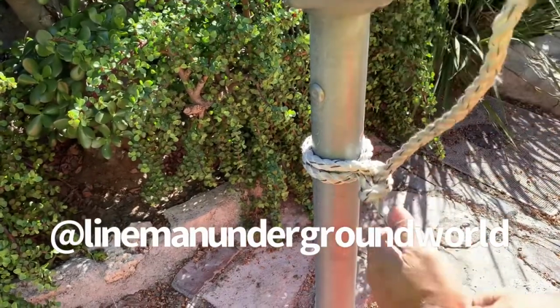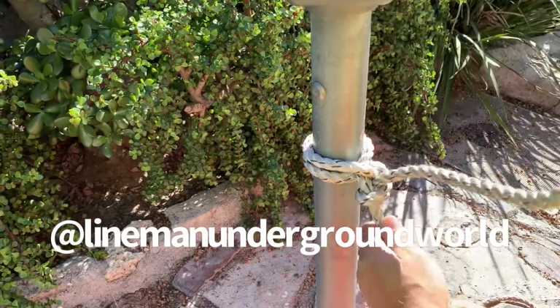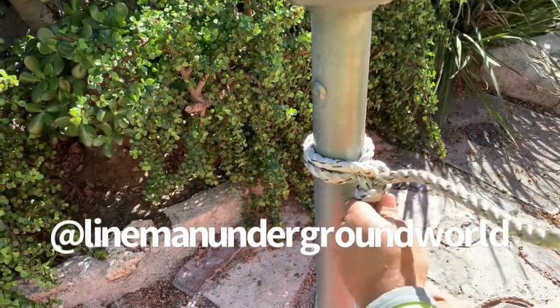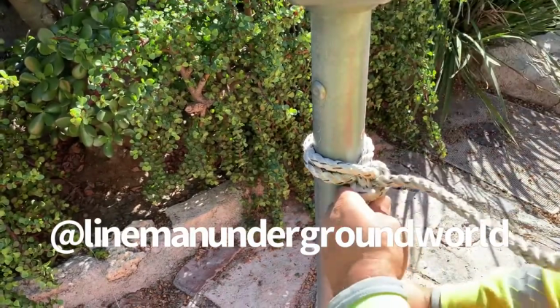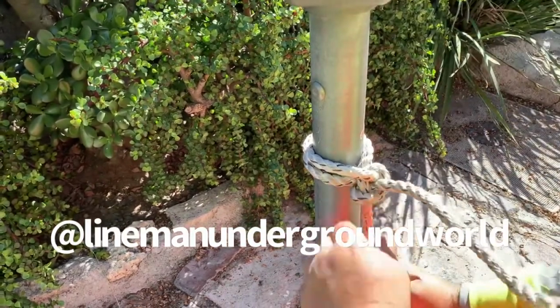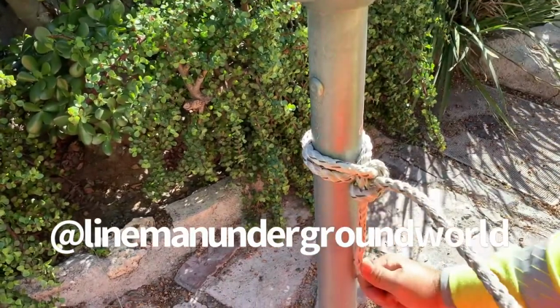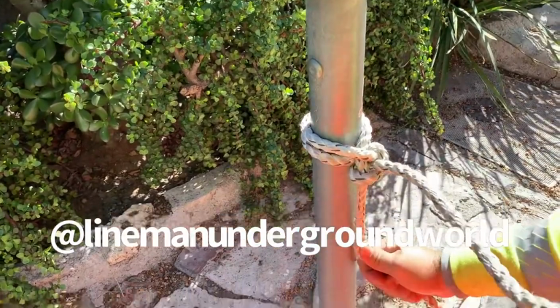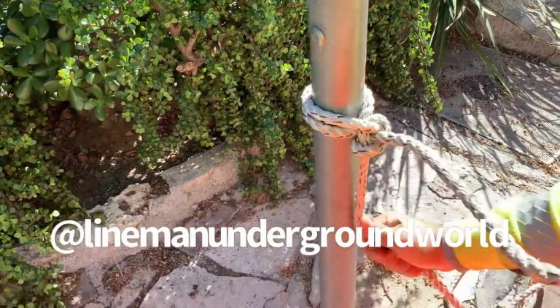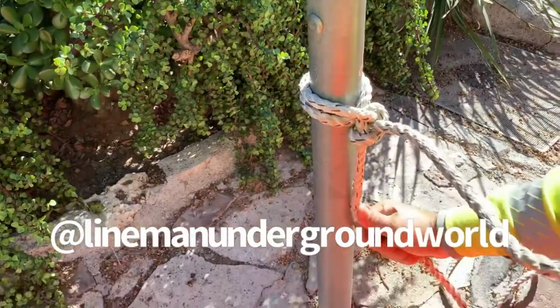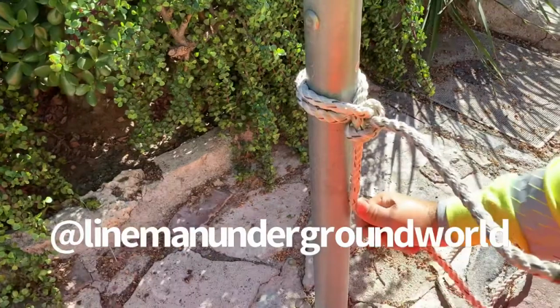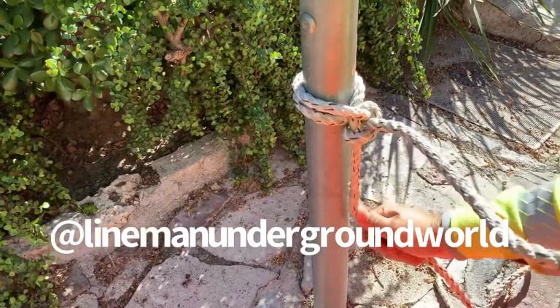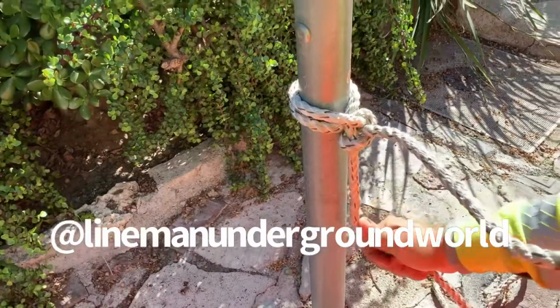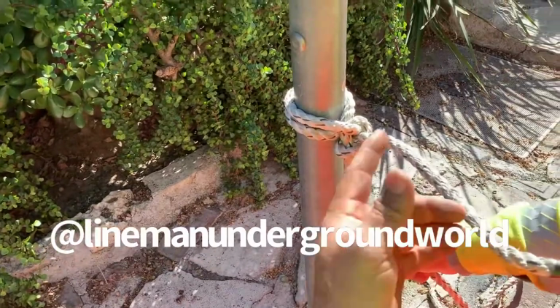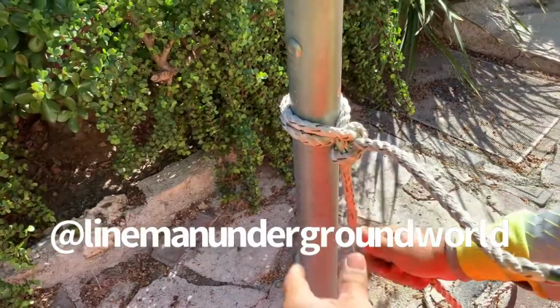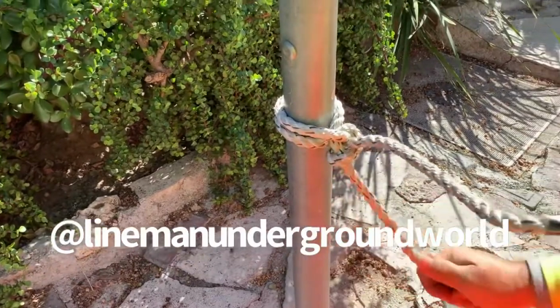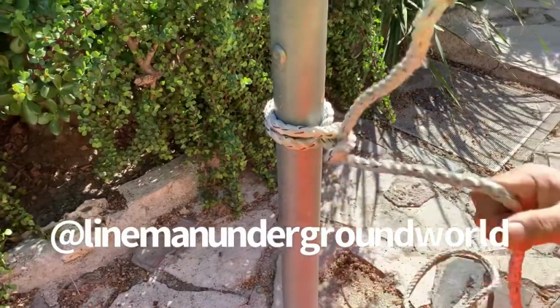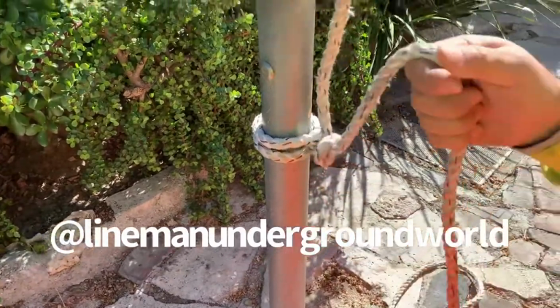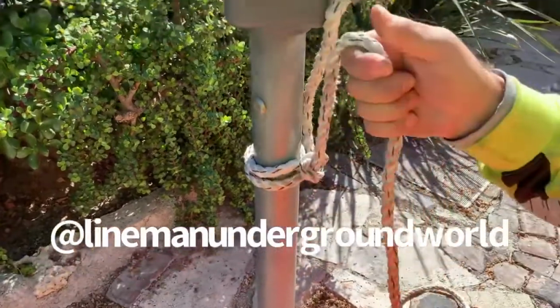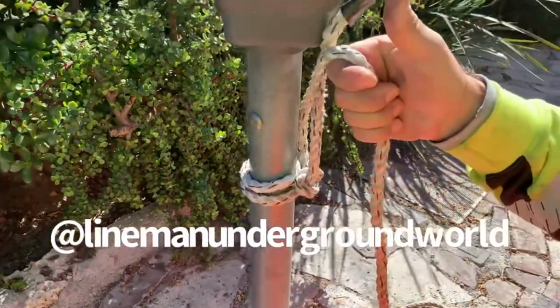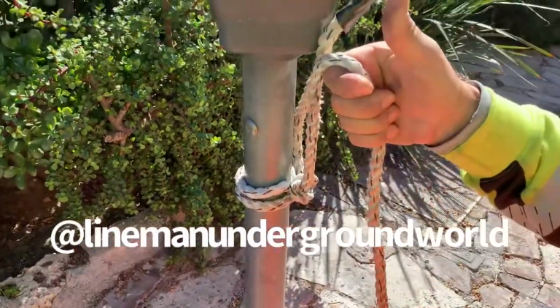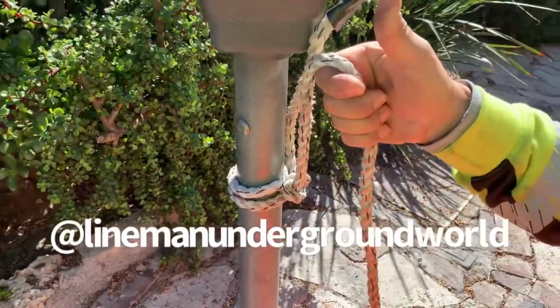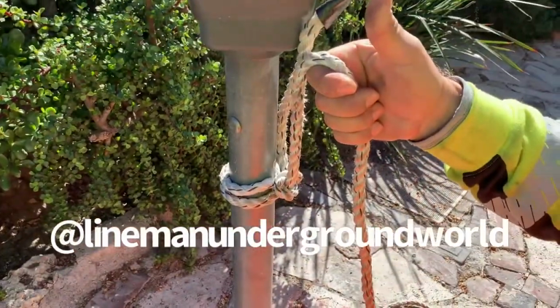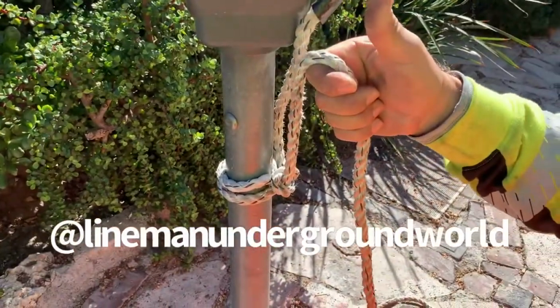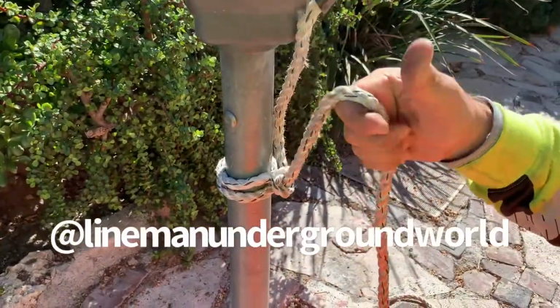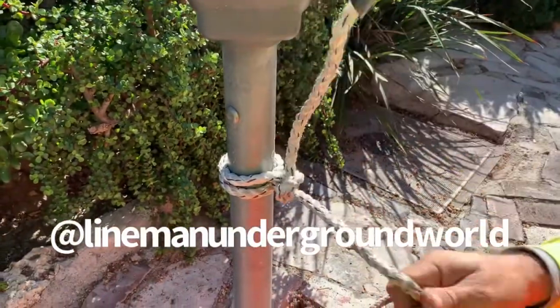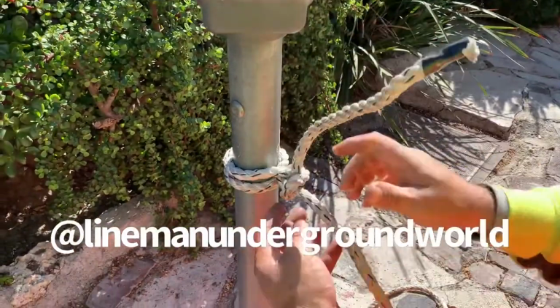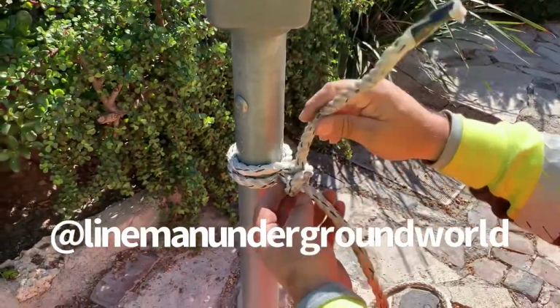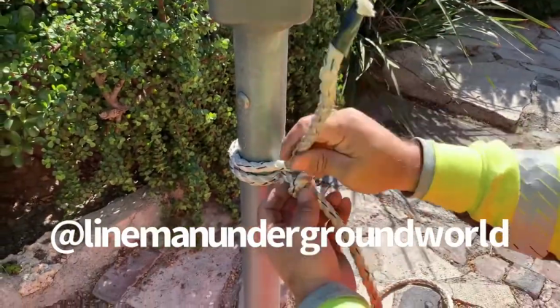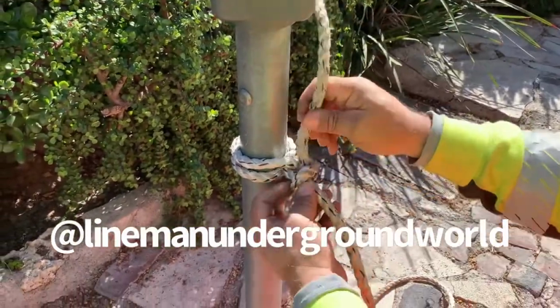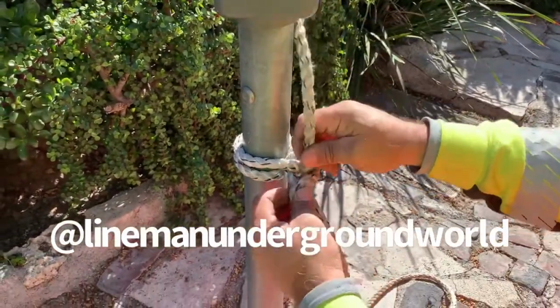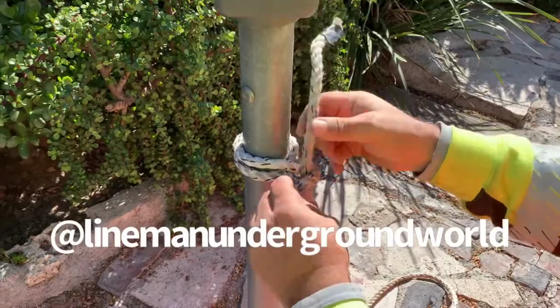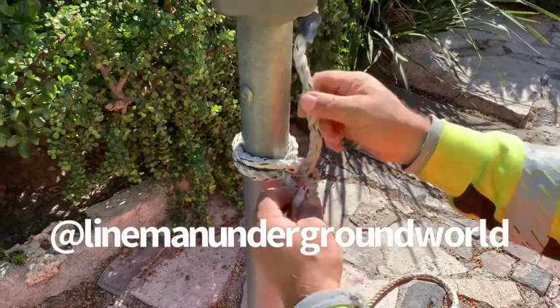You can either pull down this way and she stays — pull the cable — or you can go back this way with it. So this is a clove hitch.